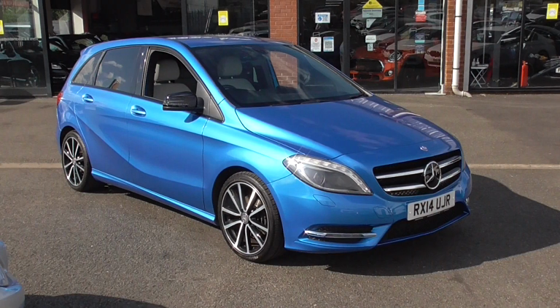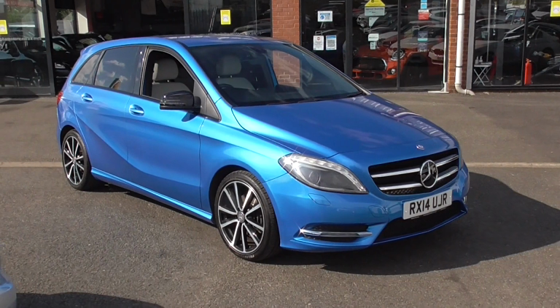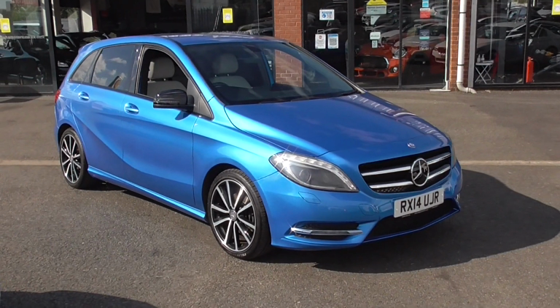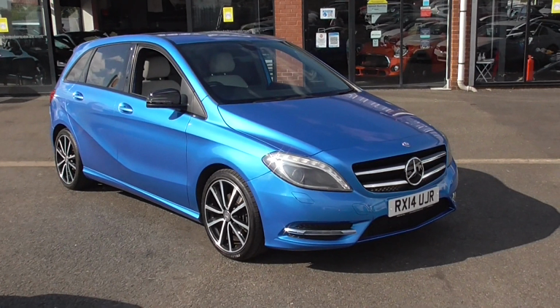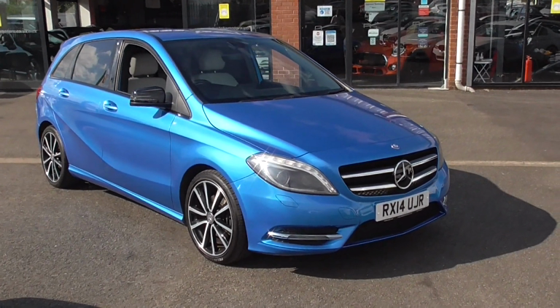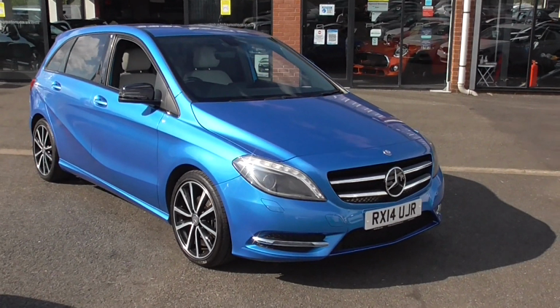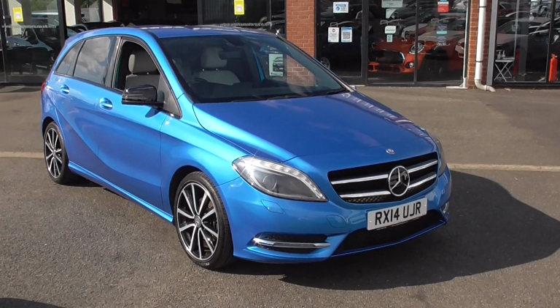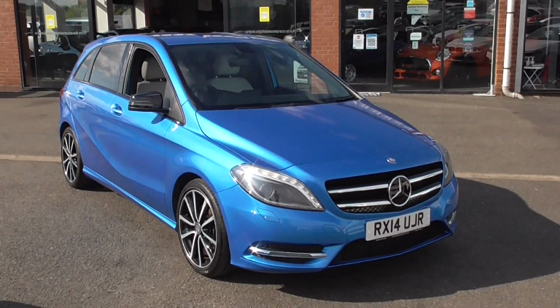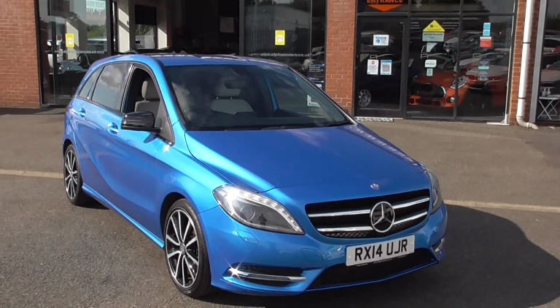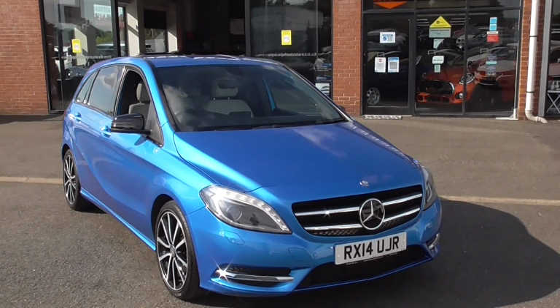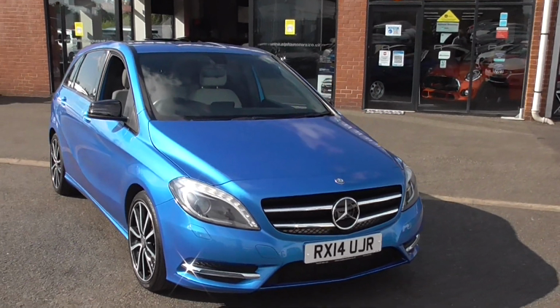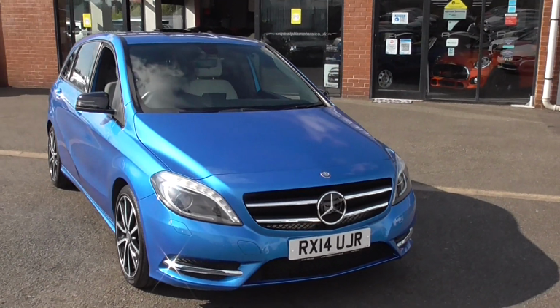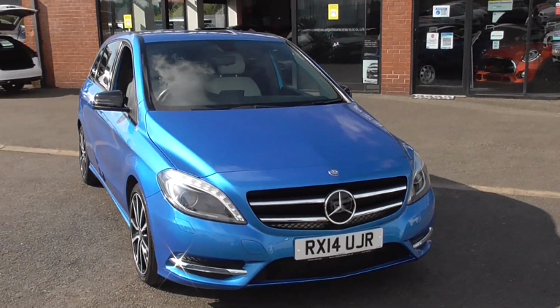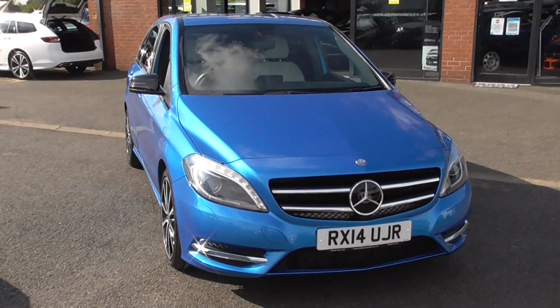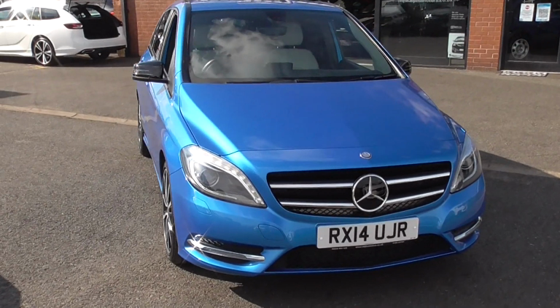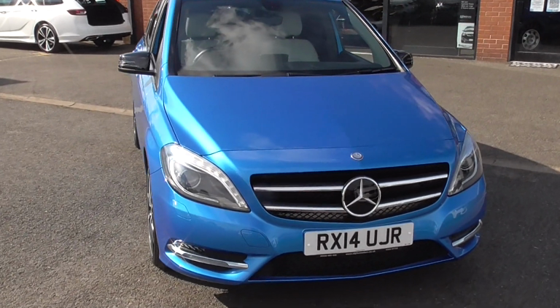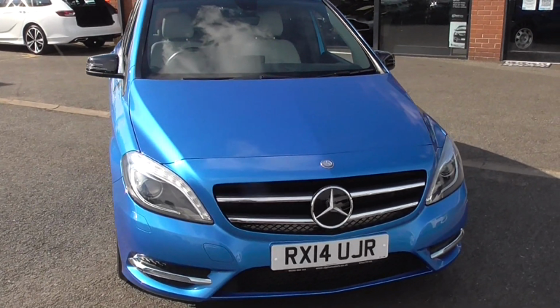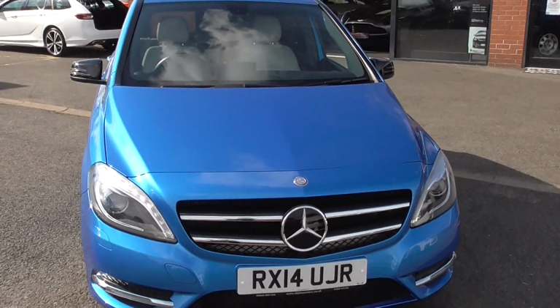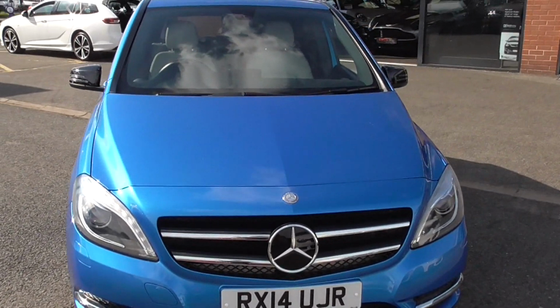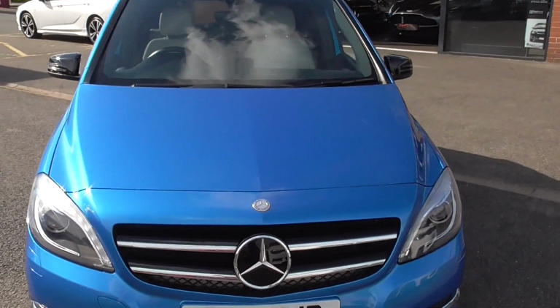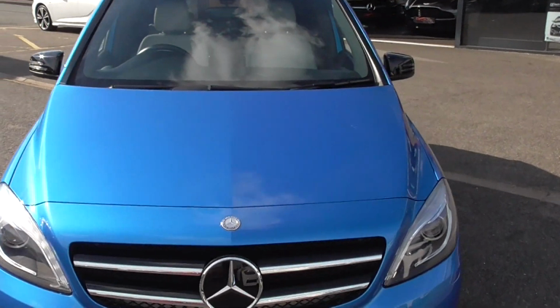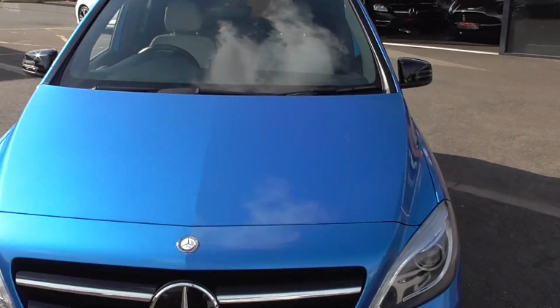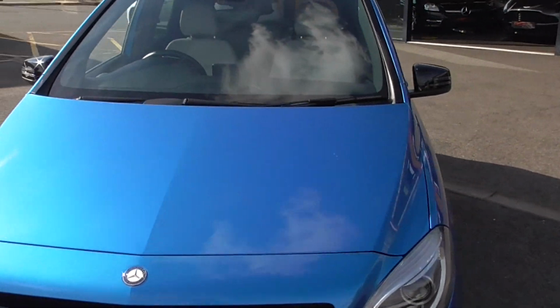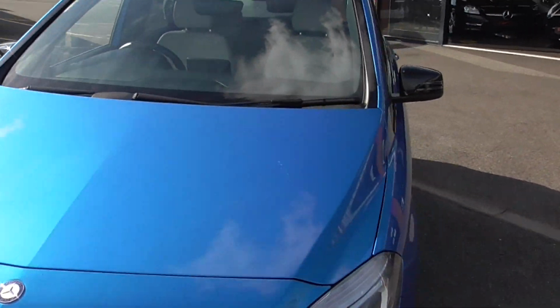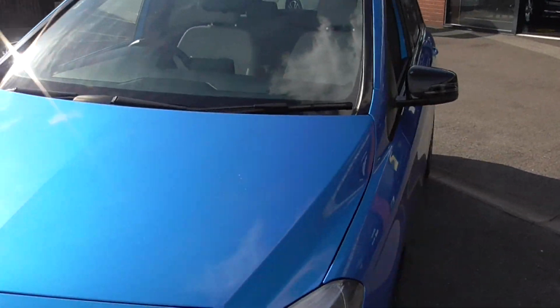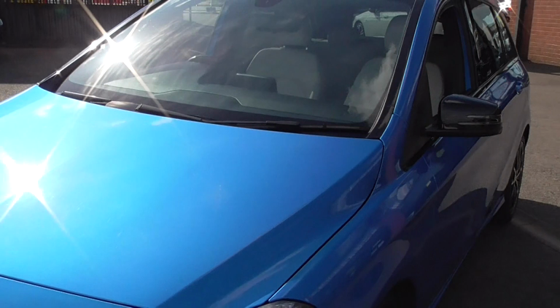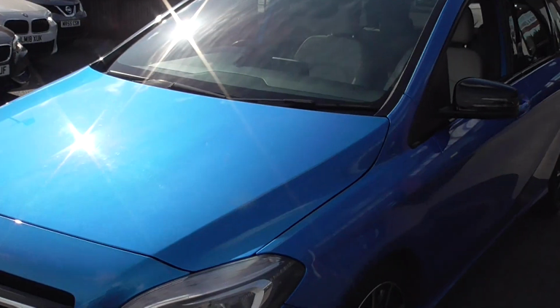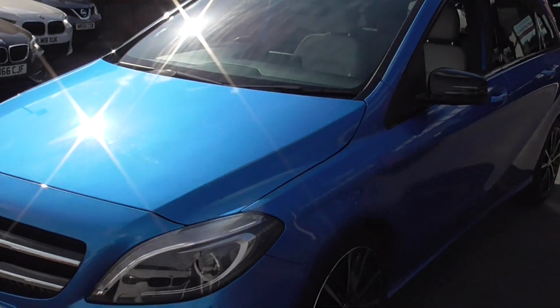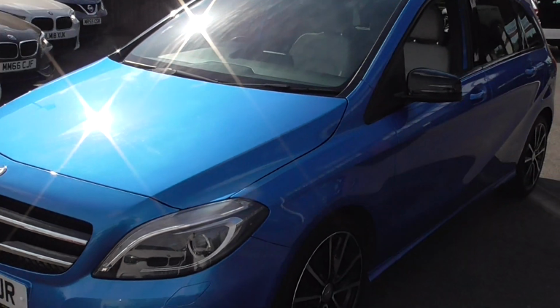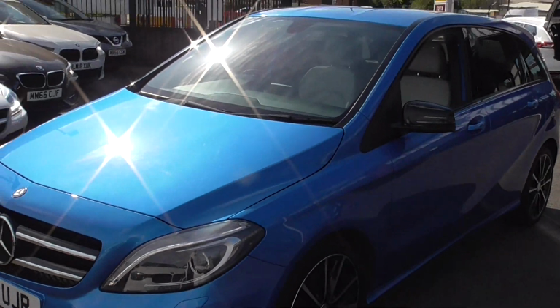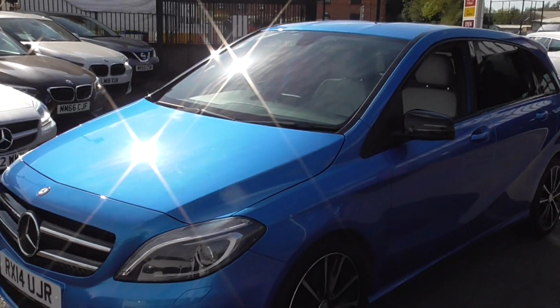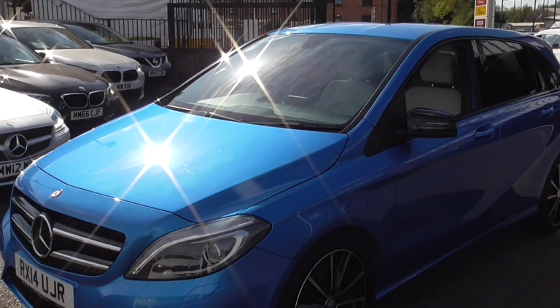Hello, welcome to Alfa Motors here in Wigan. My name's Dominic. Today I'm excited to show you around this lovely 2014 14-plate Mercedes B180 Sport.